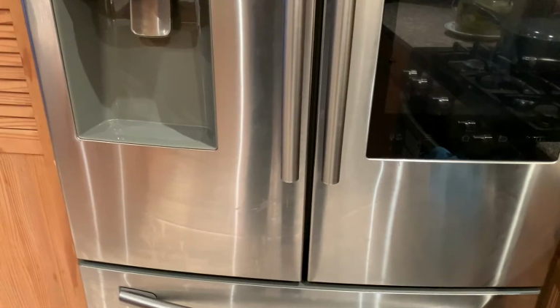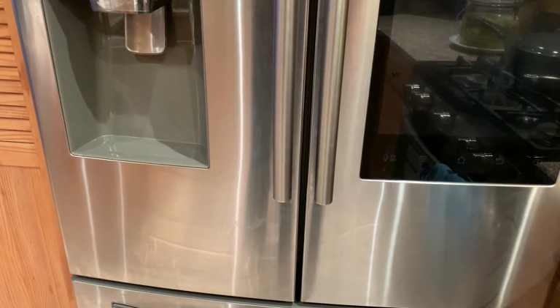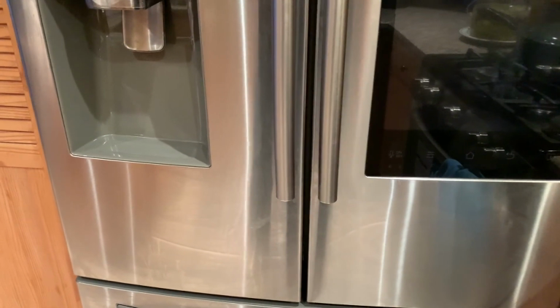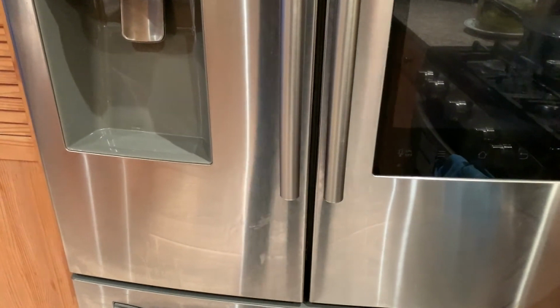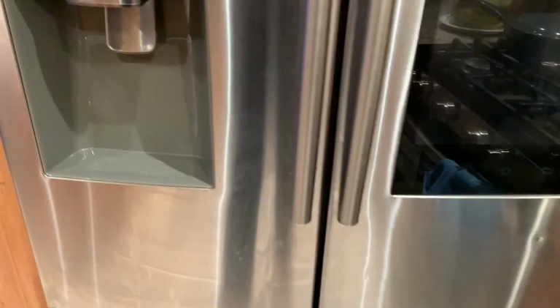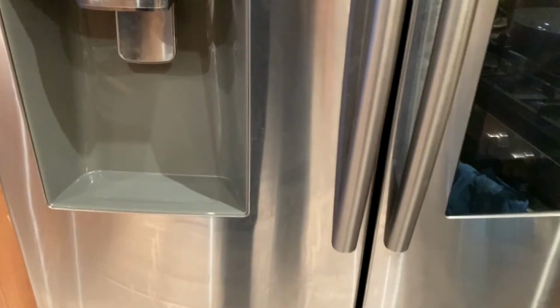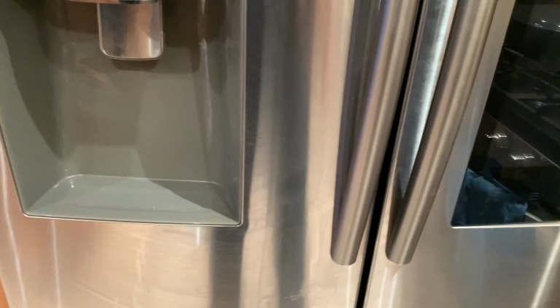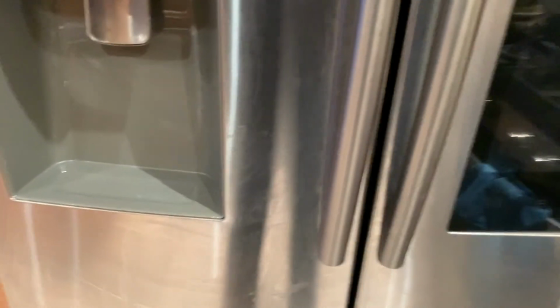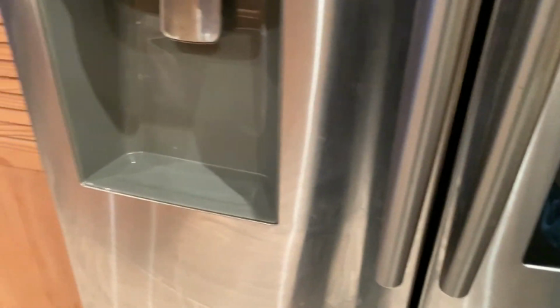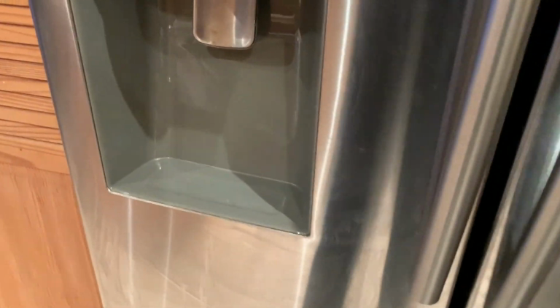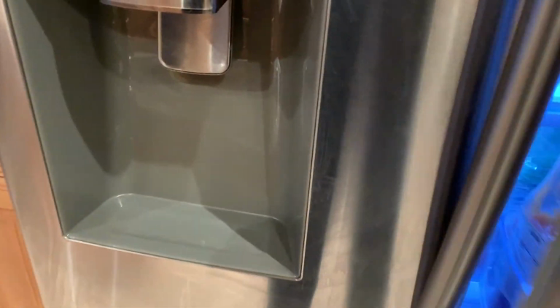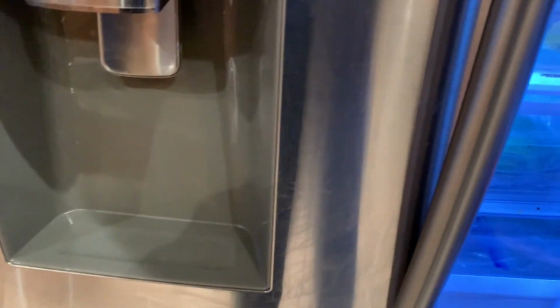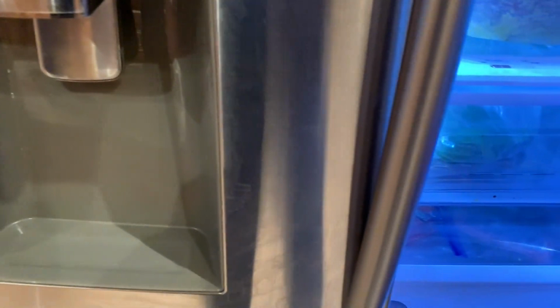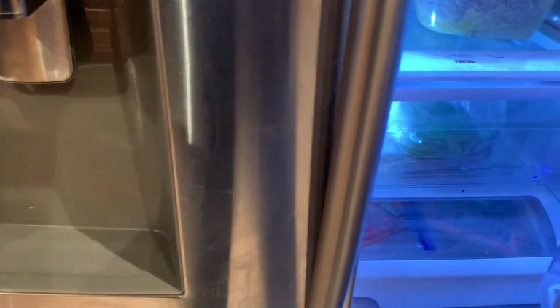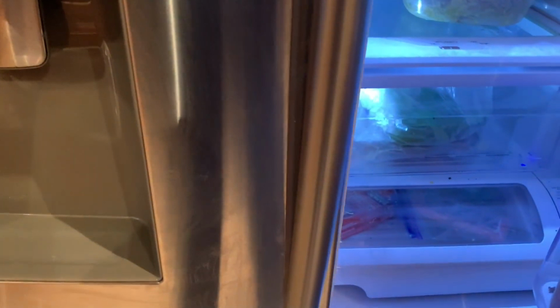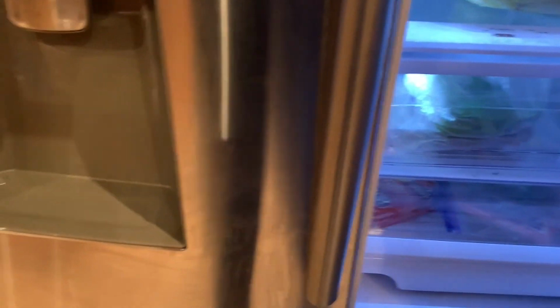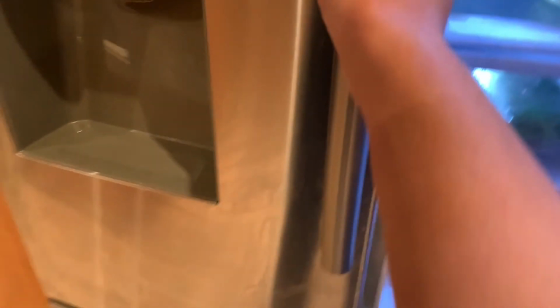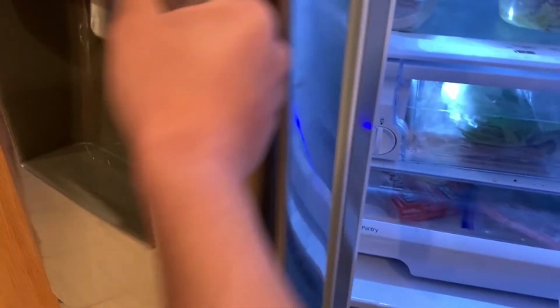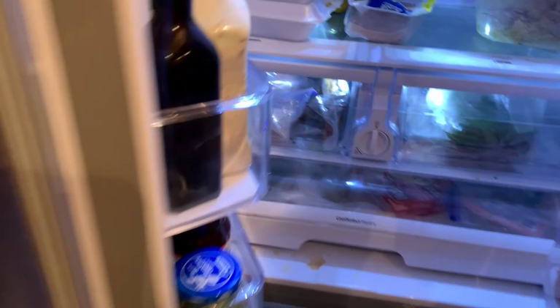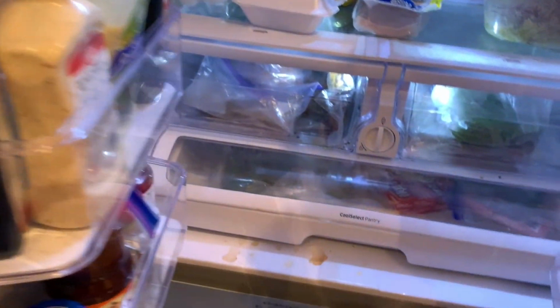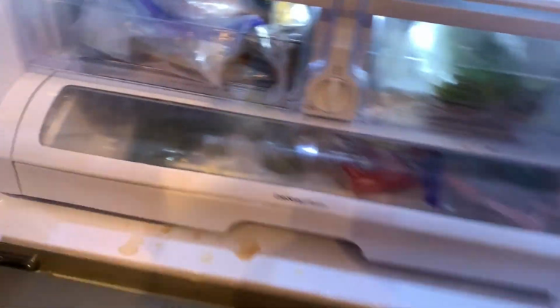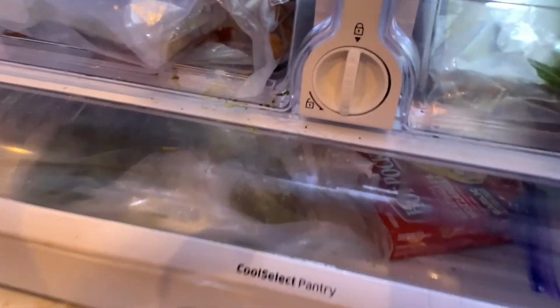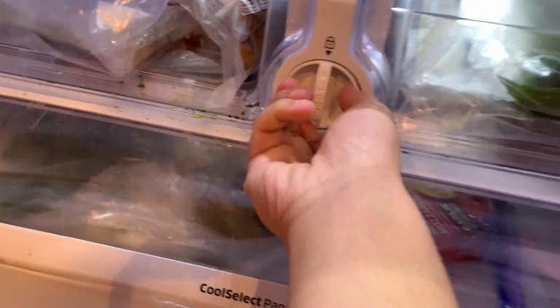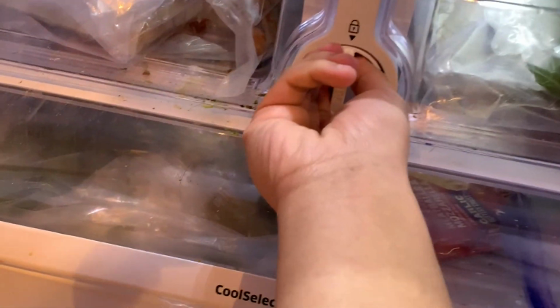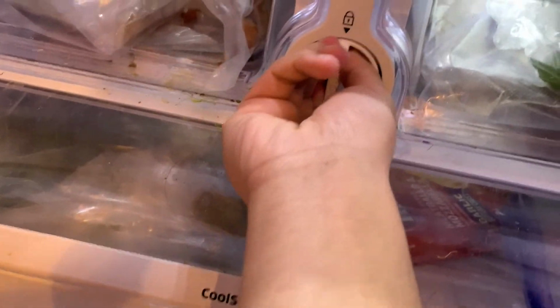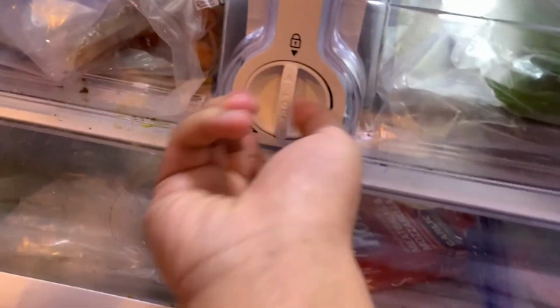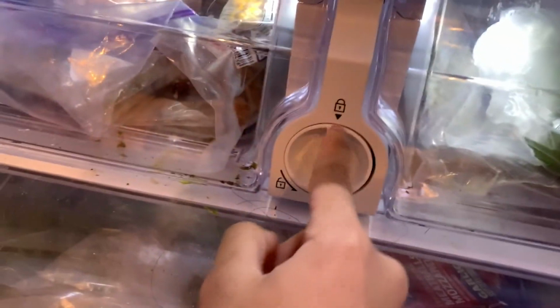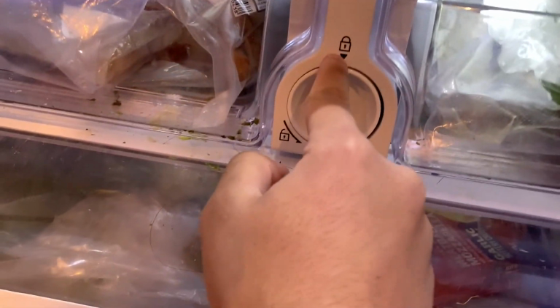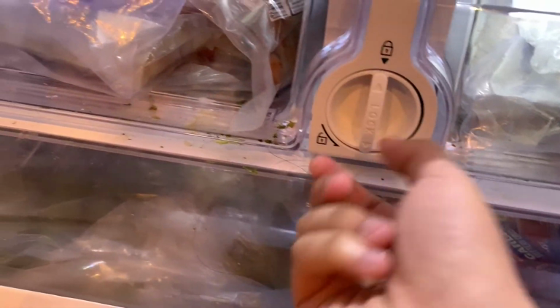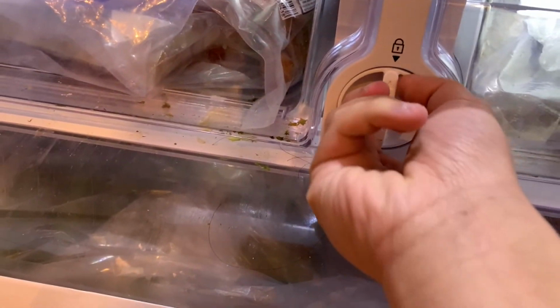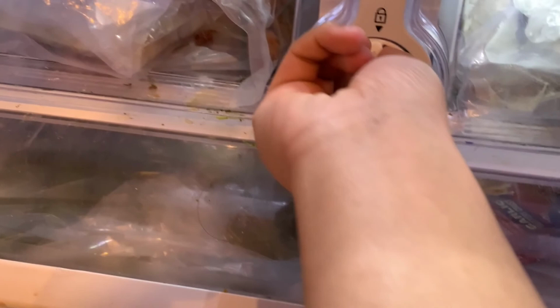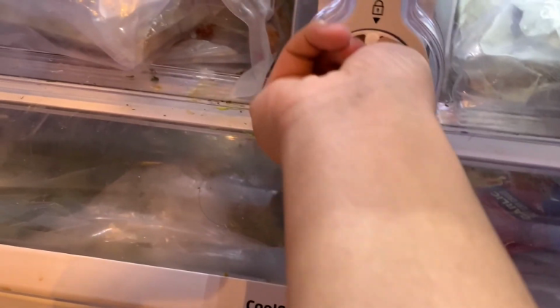This is the first video of 2021, so Happy New Year! What you want to do is open the refrigerator — this is where the filter is. There's a little lock, so in order to turn it...